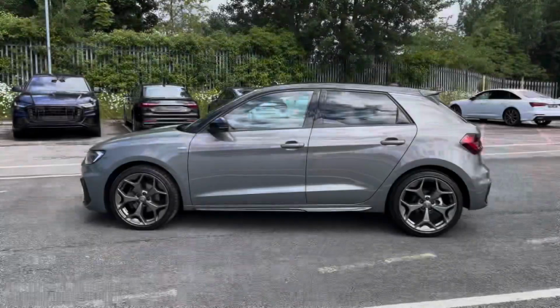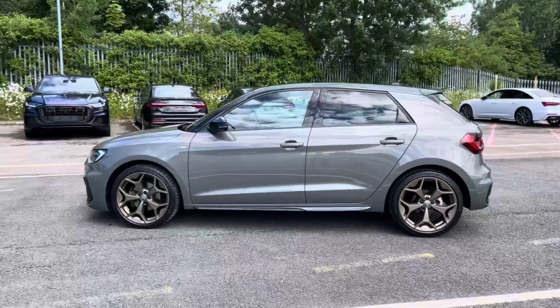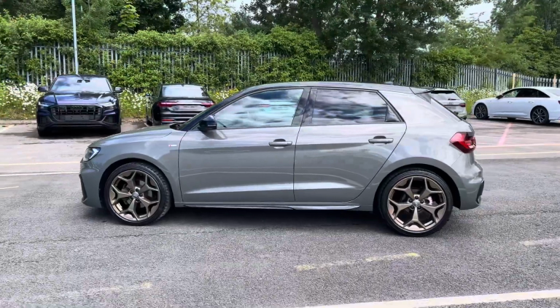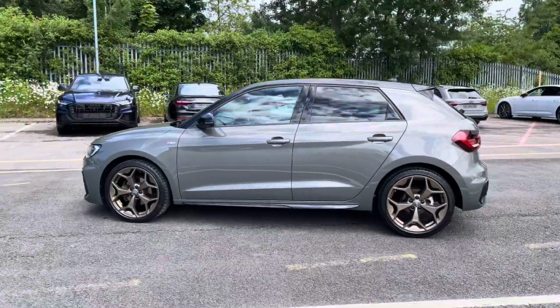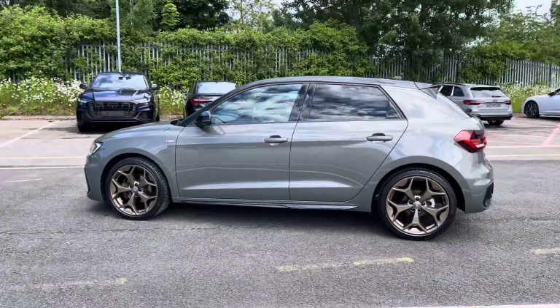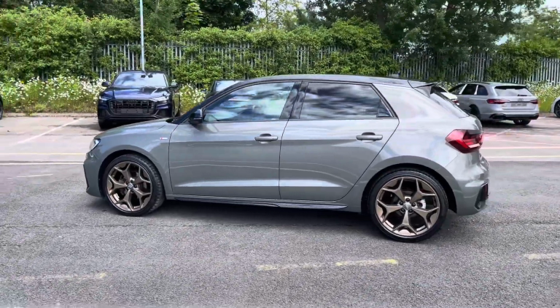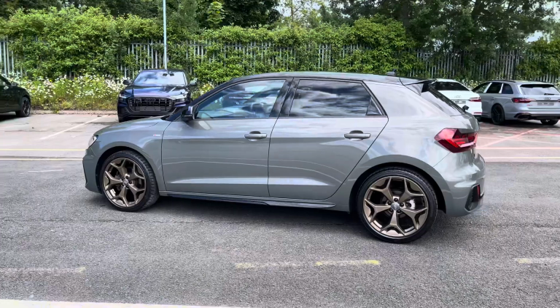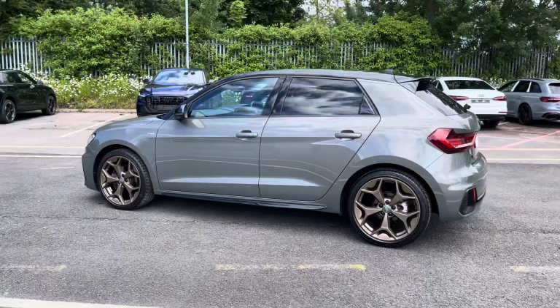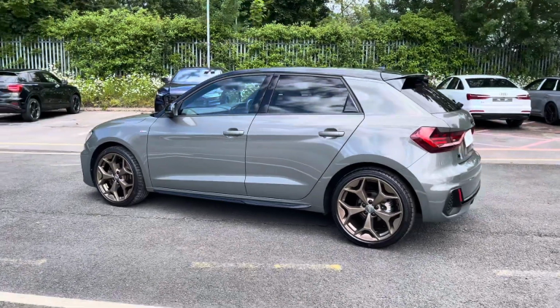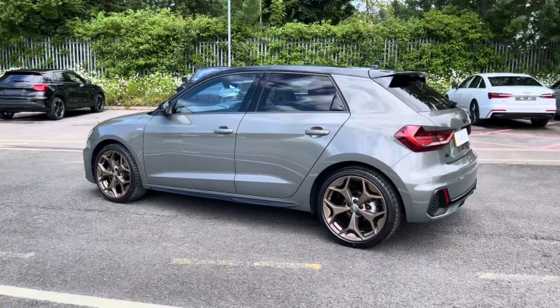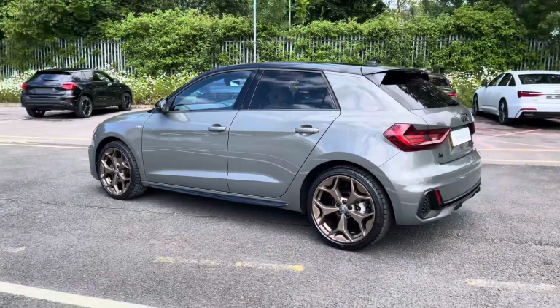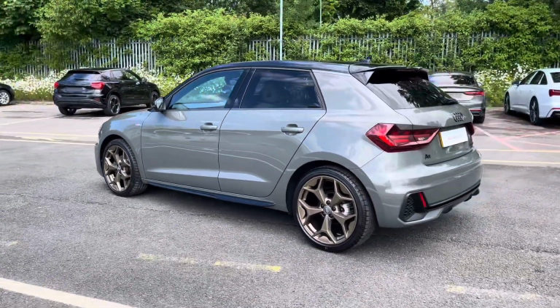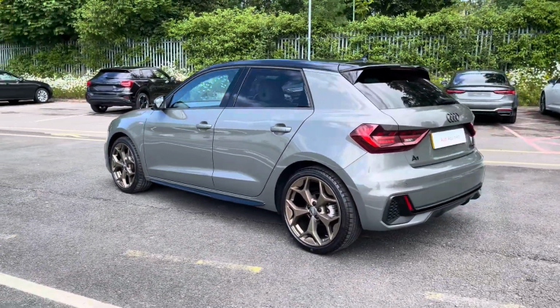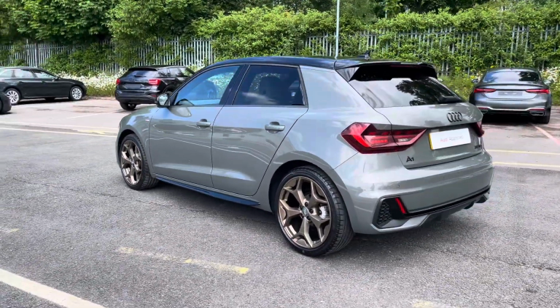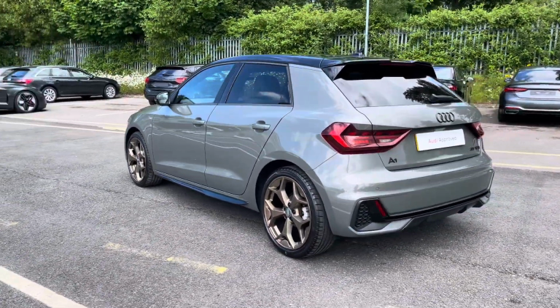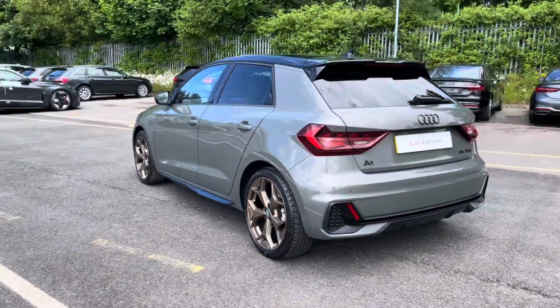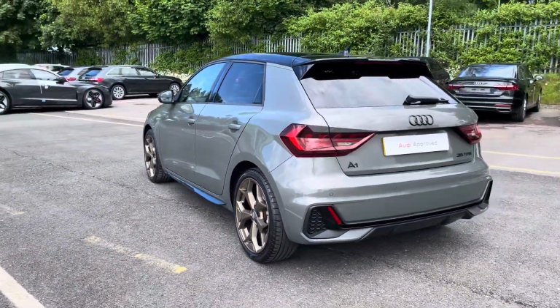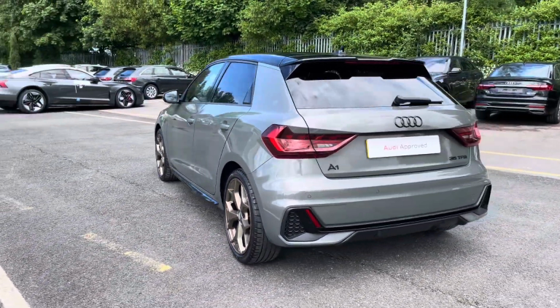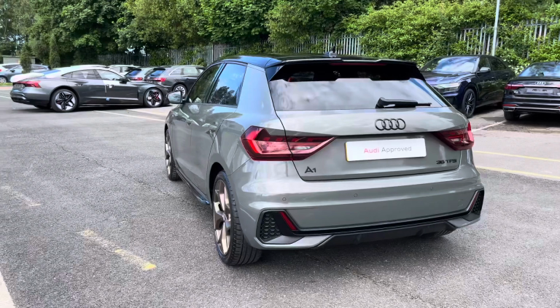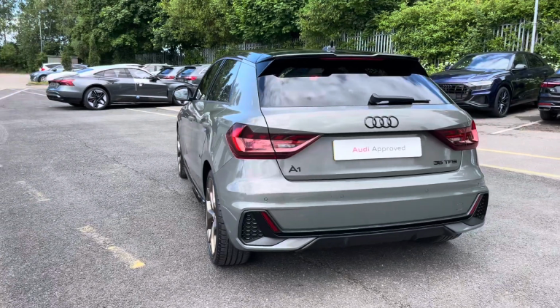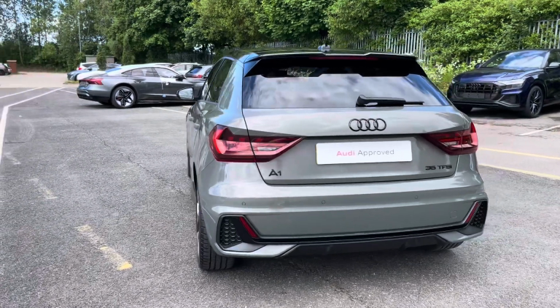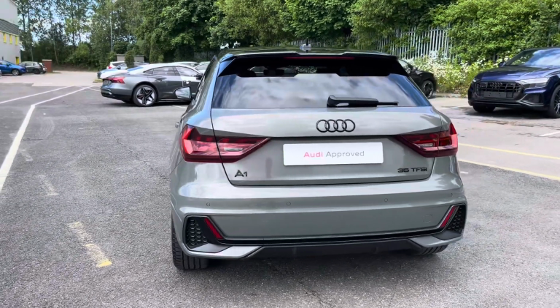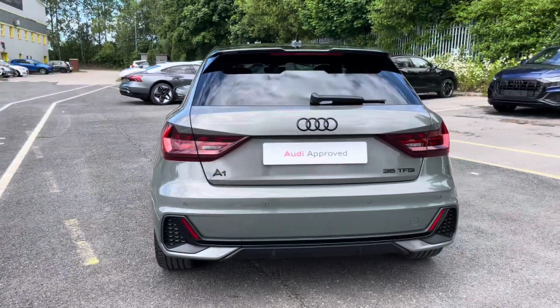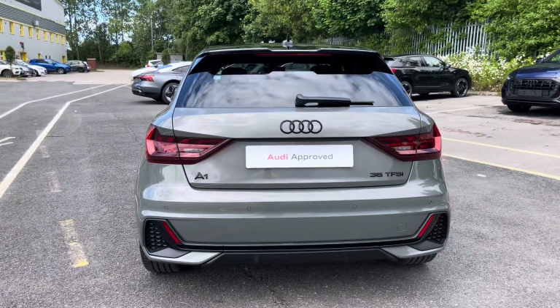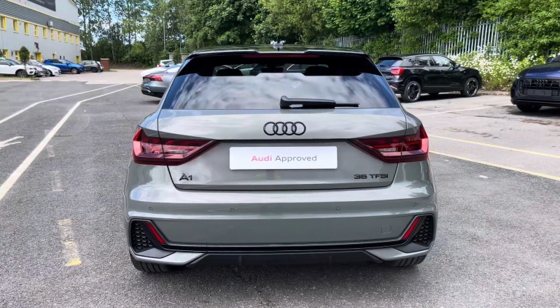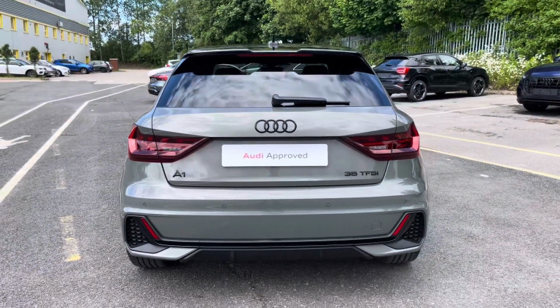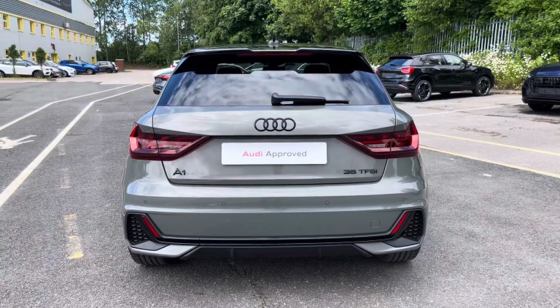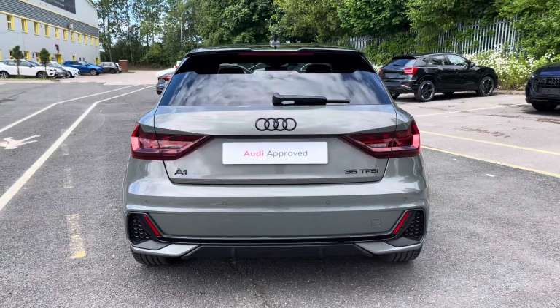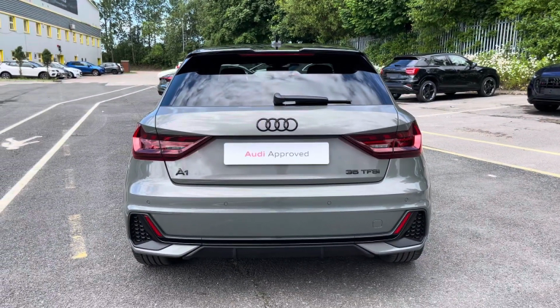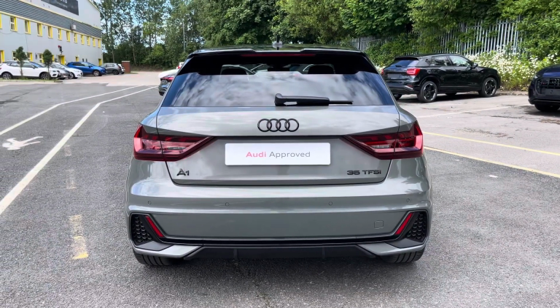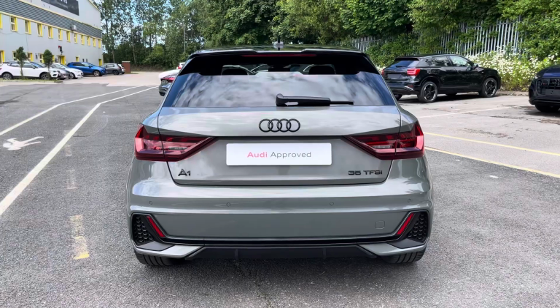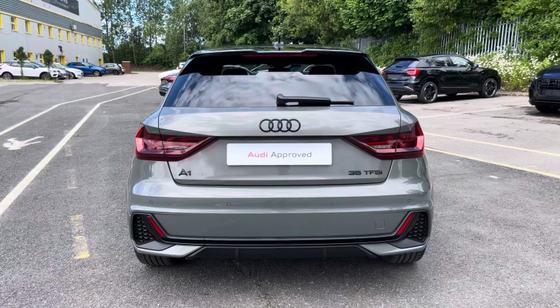This approved used A1 is a 19 plate which has had just two previous owners and it's done just over 17,066 miles, whilst it's had three previous Audi dealership services.